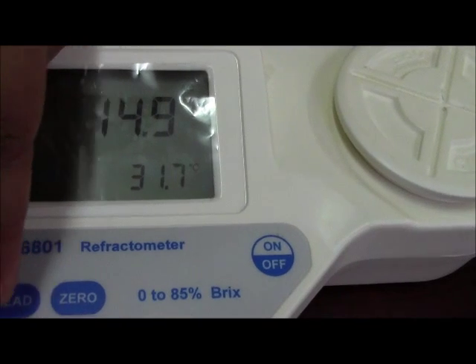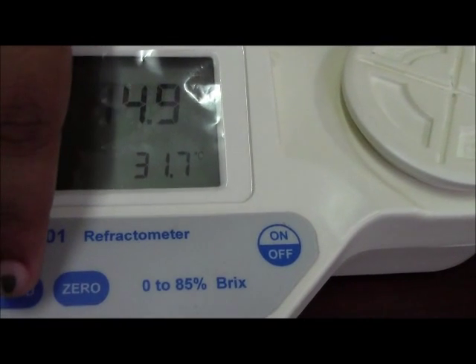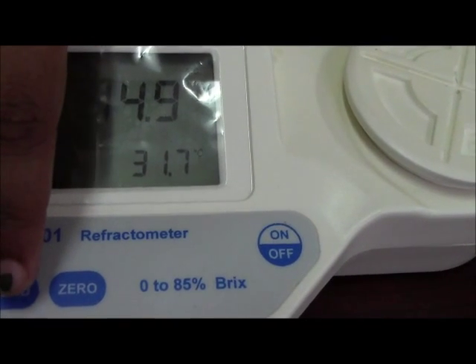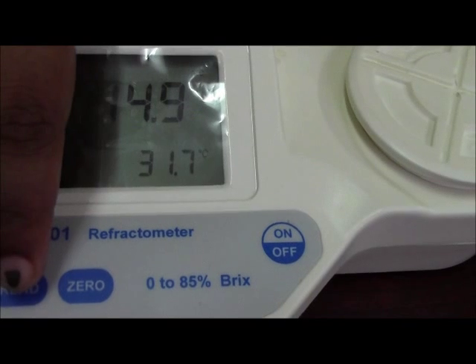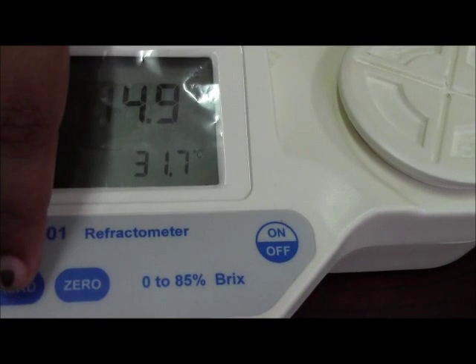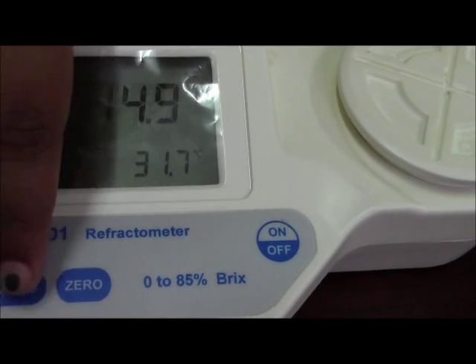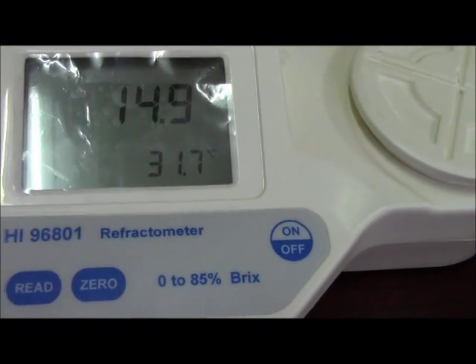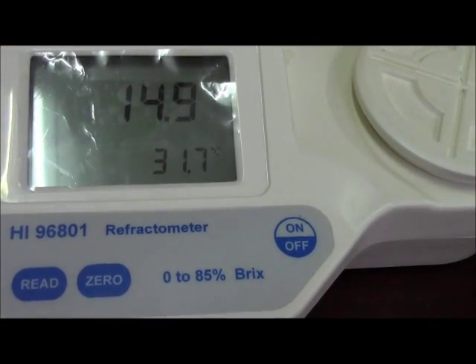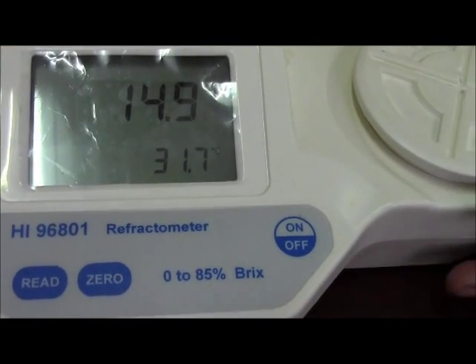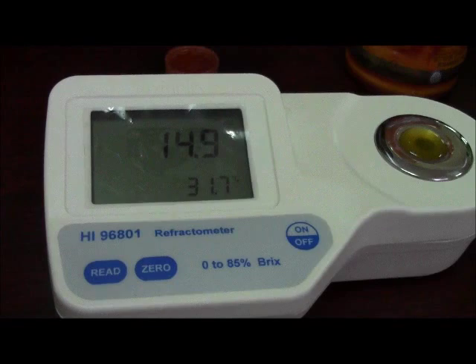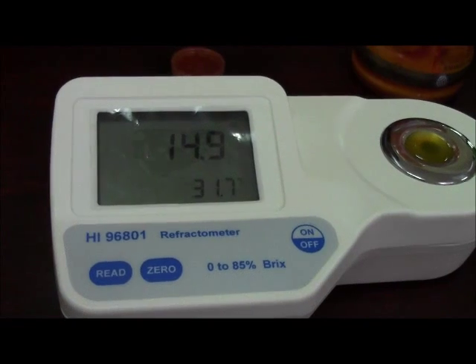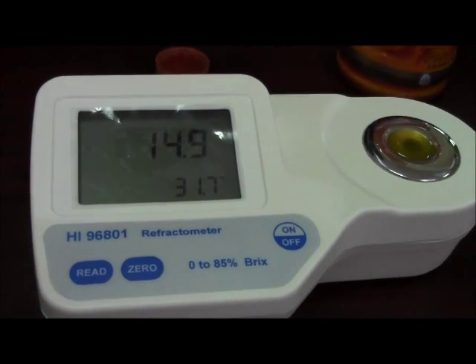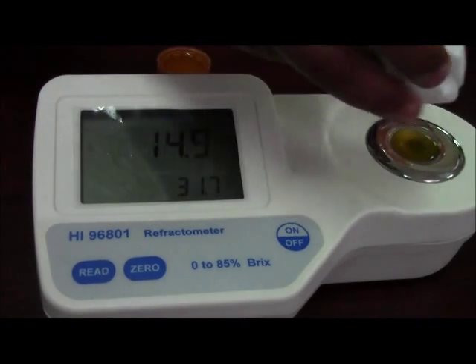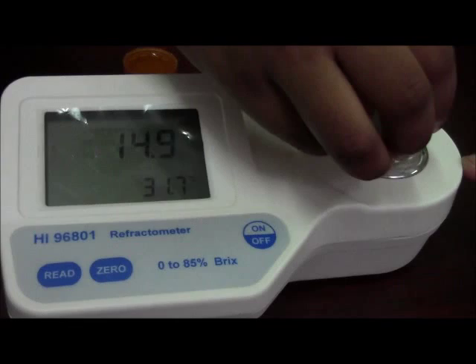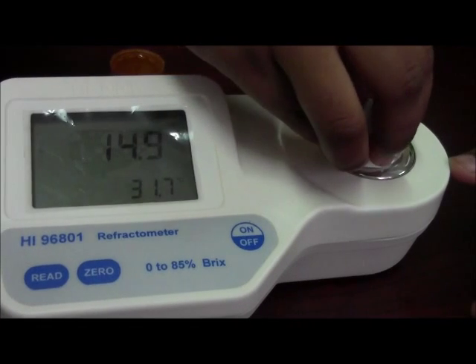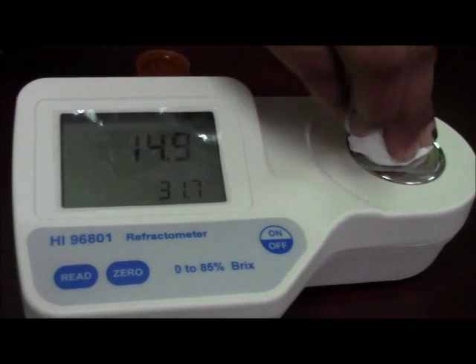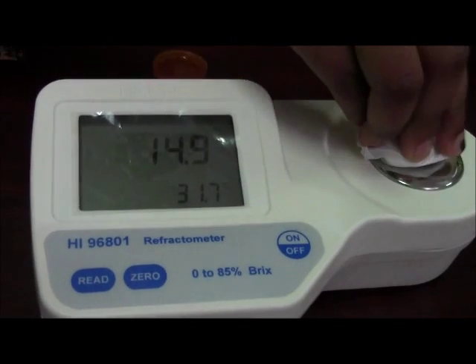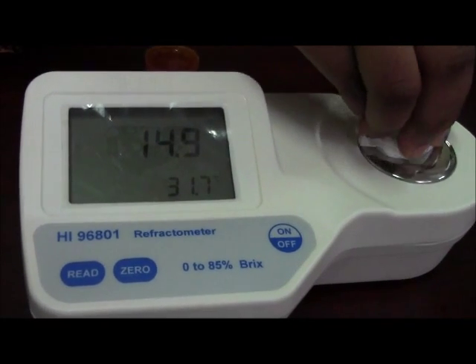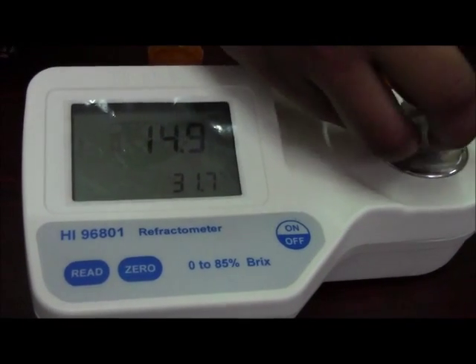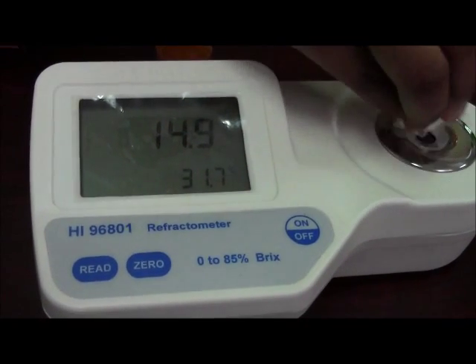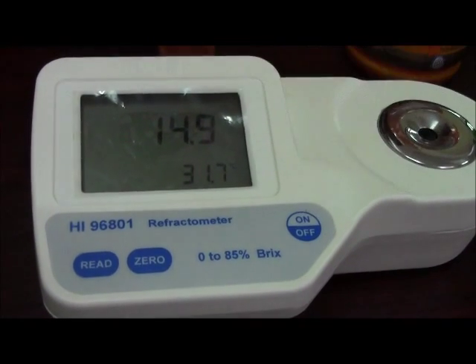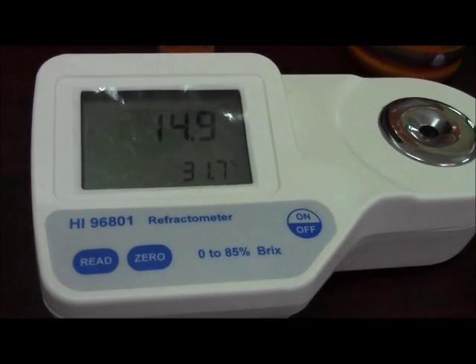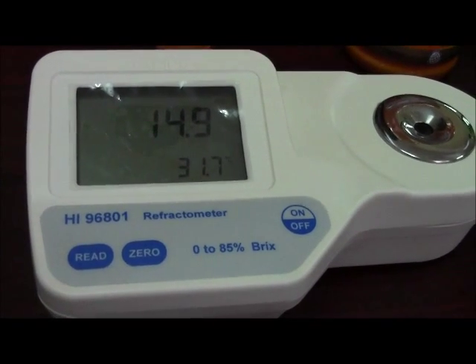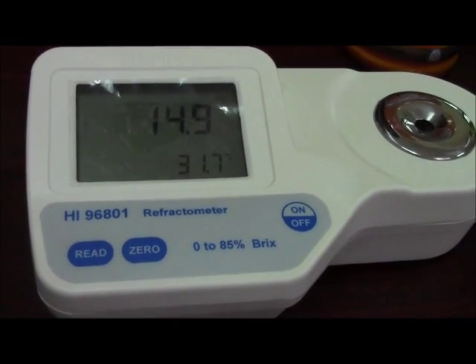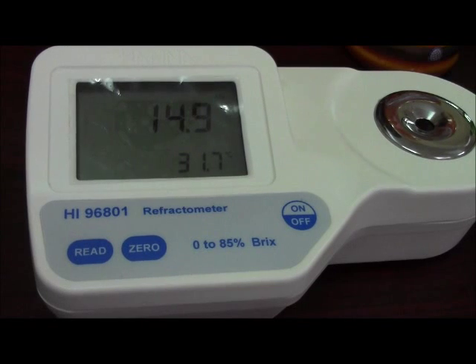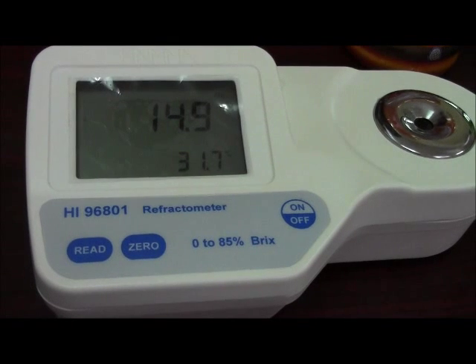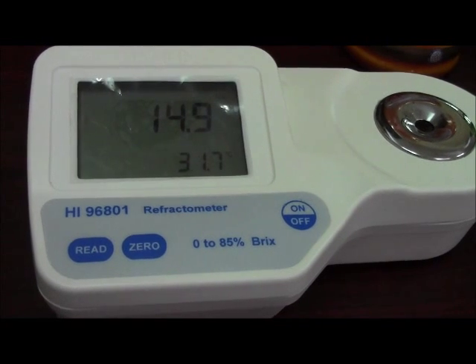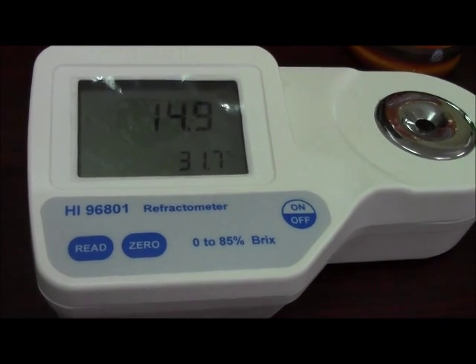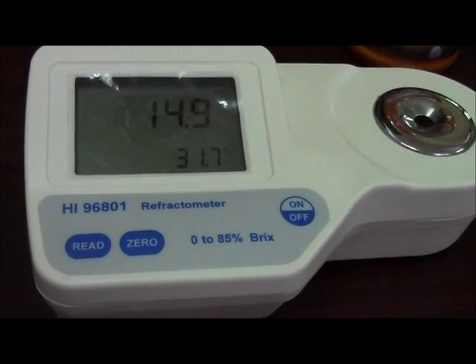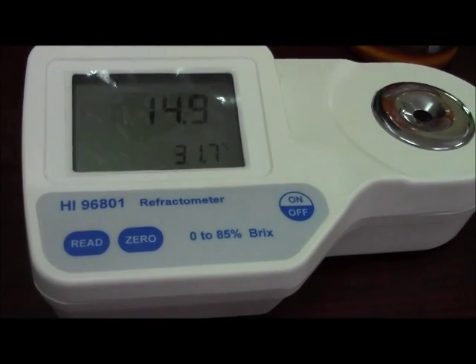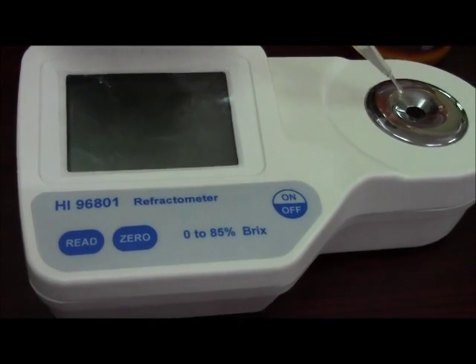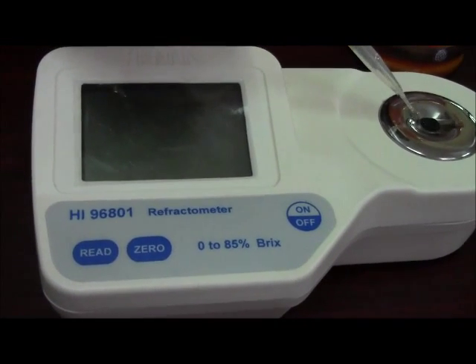It is showing 14.9 for your Slice sample. Rinse off the sample and clean it with distilled water.